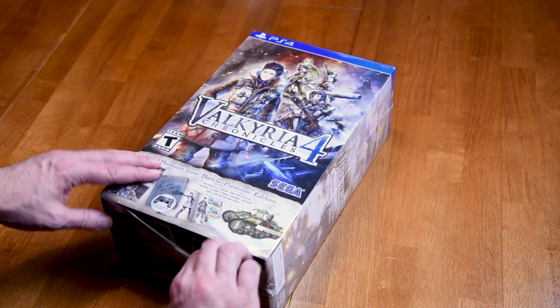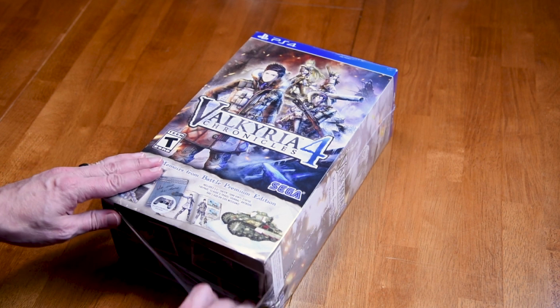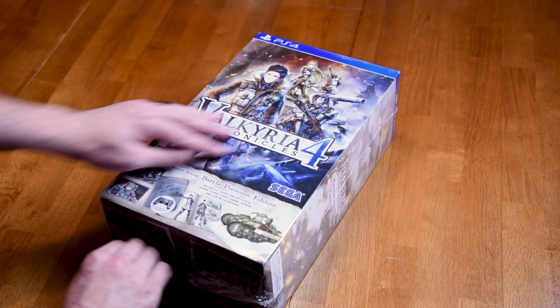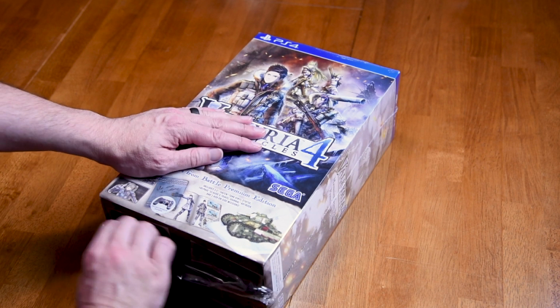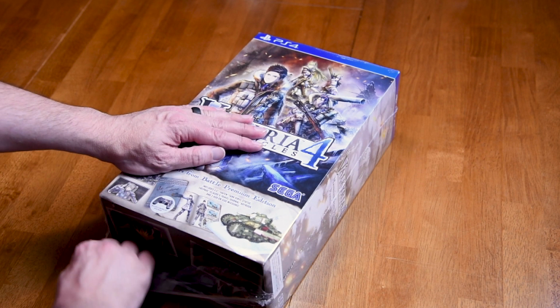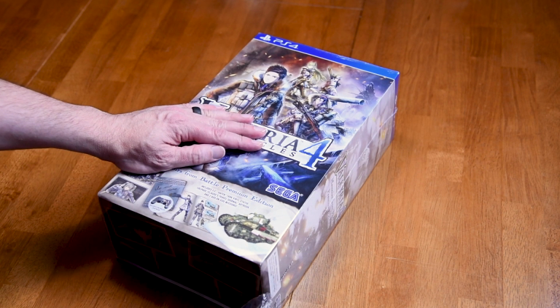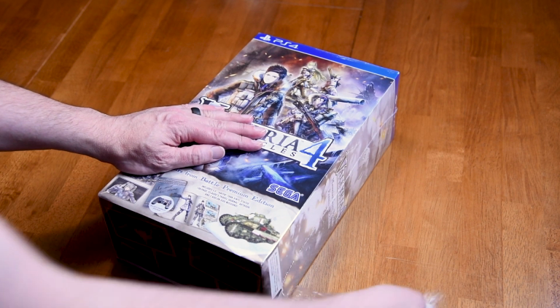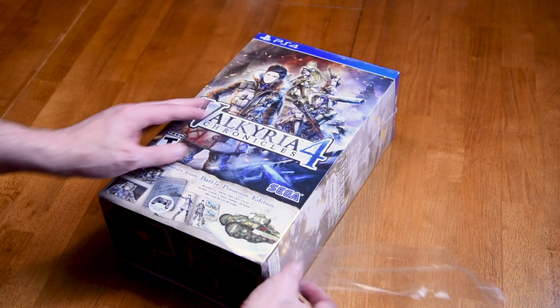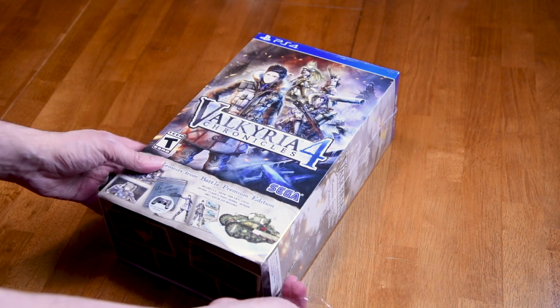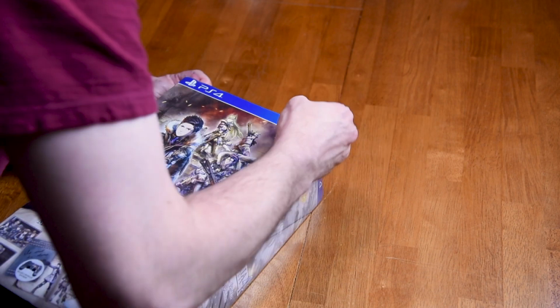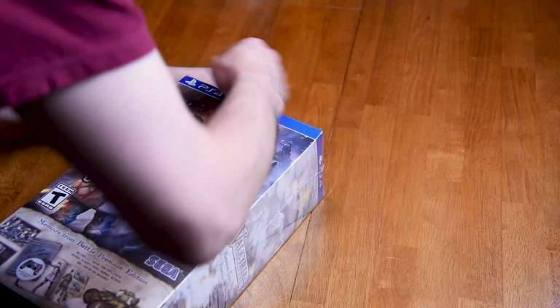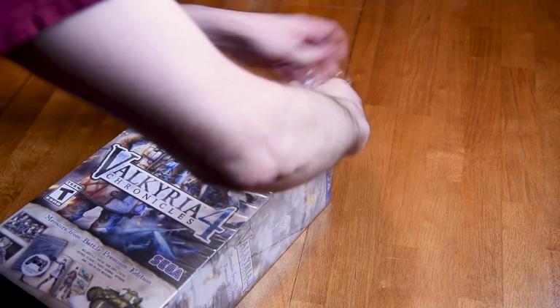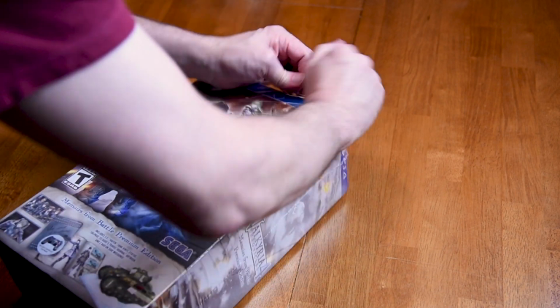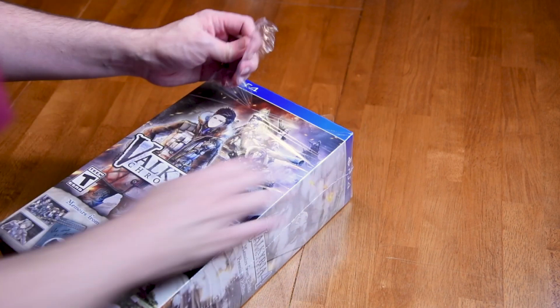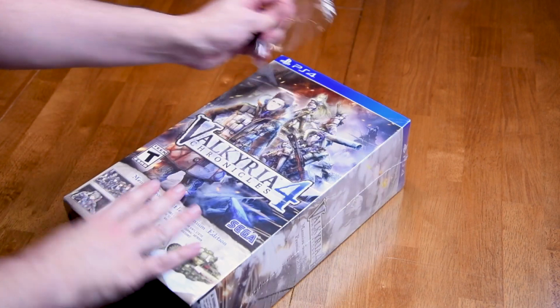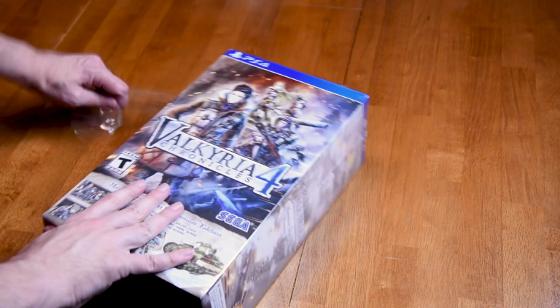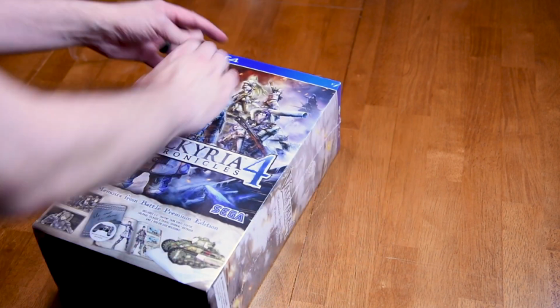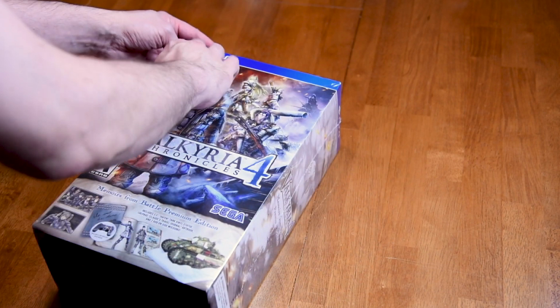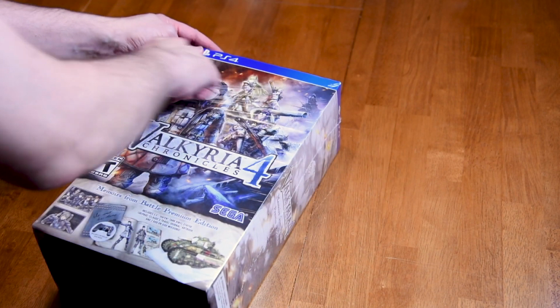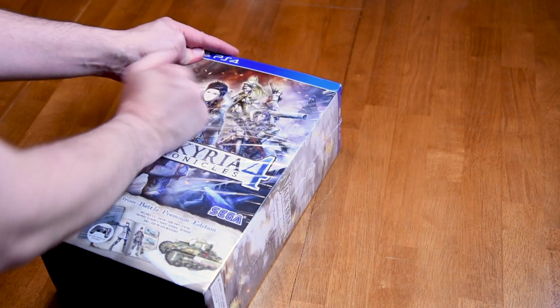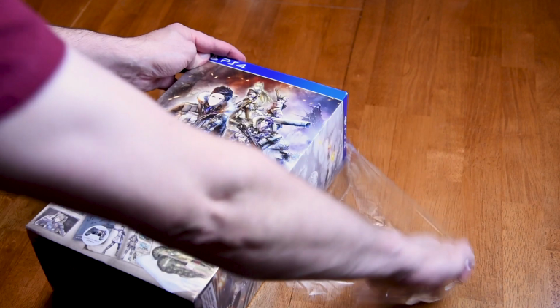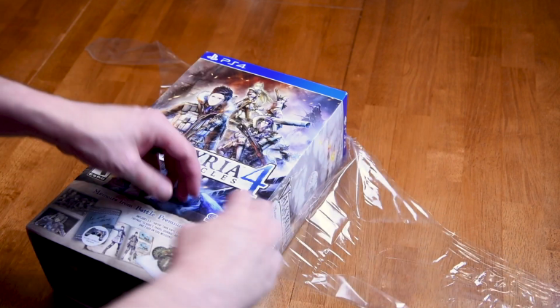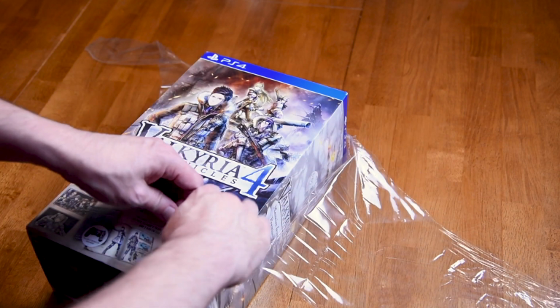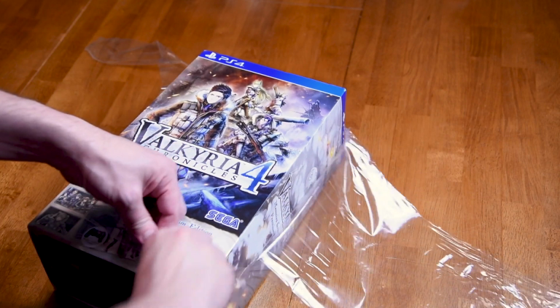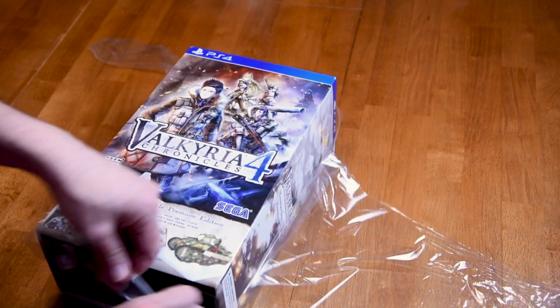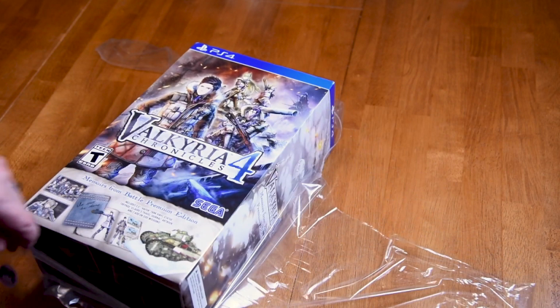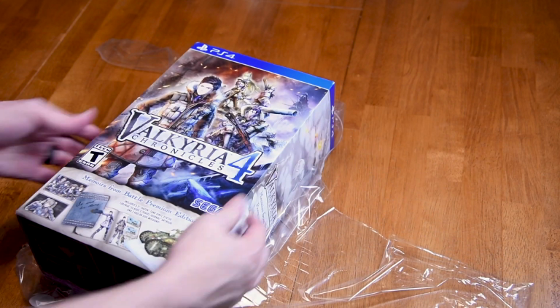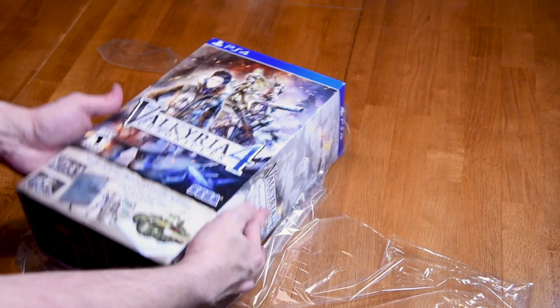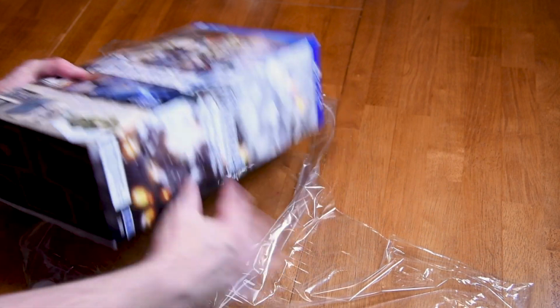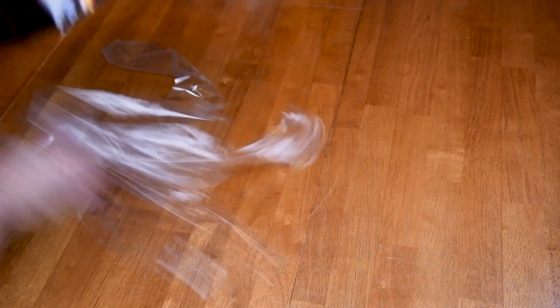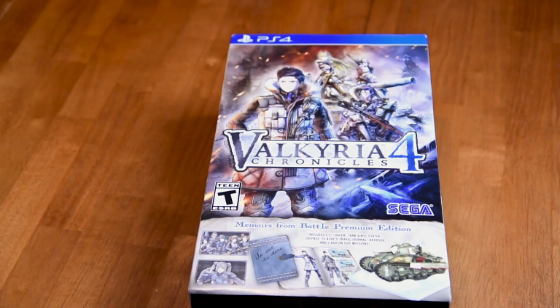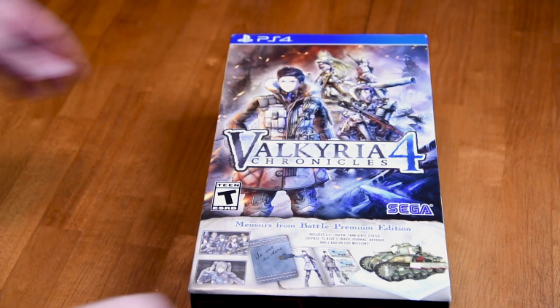So when I heard that Valkyria Chronicles 4 would be returning to the series' turn-based roots, I was excited — so excited, in fact, that I did something I rarely do and pre-ordered the Memoirs from Battle Premium Edition of the game. Let's check it out.